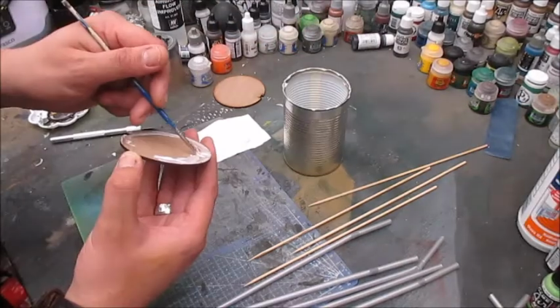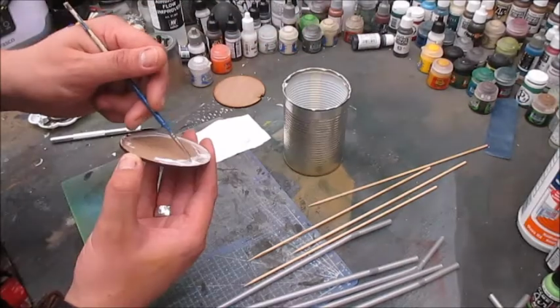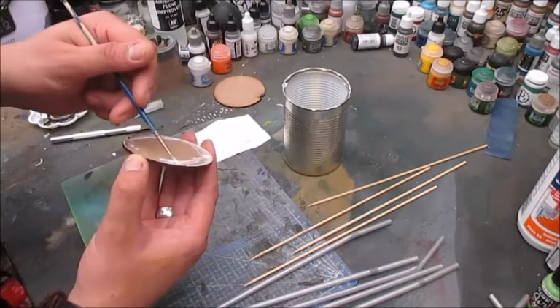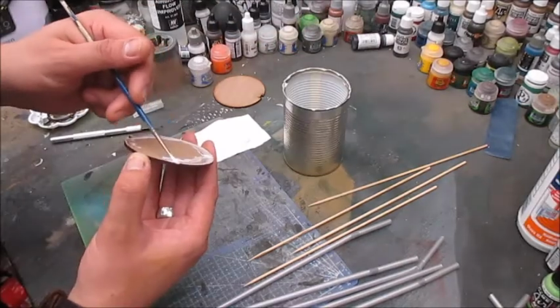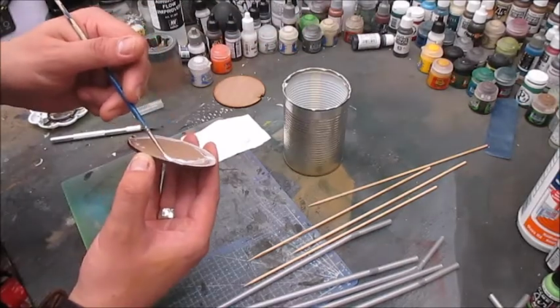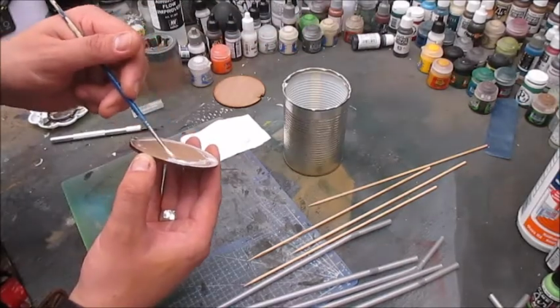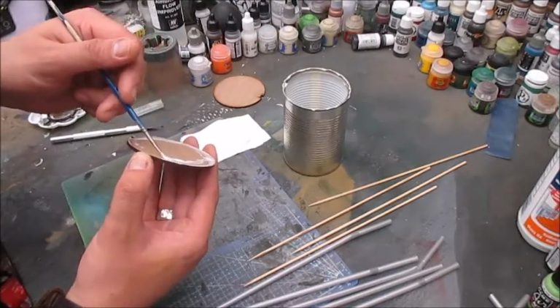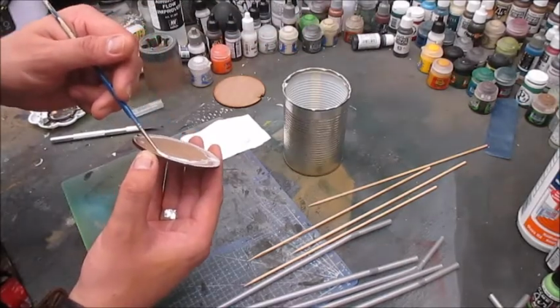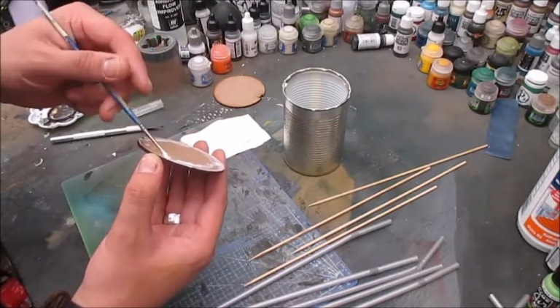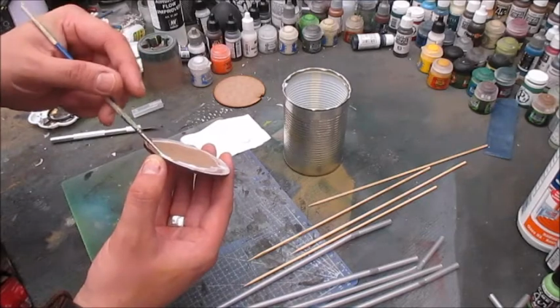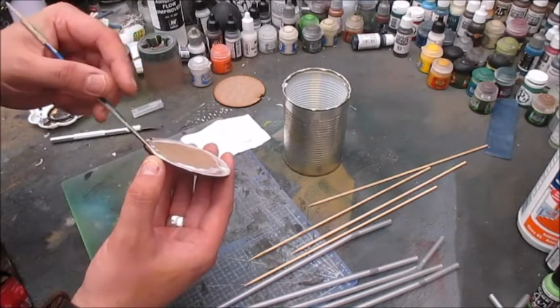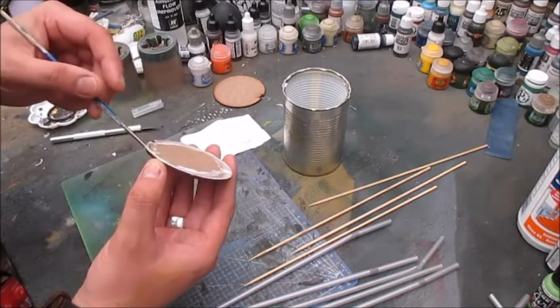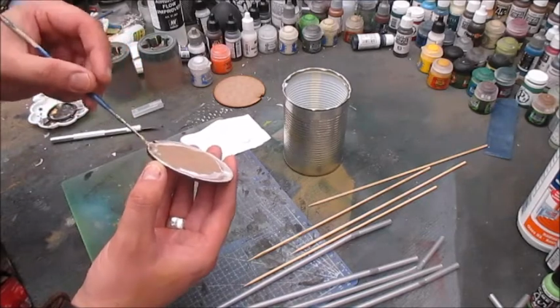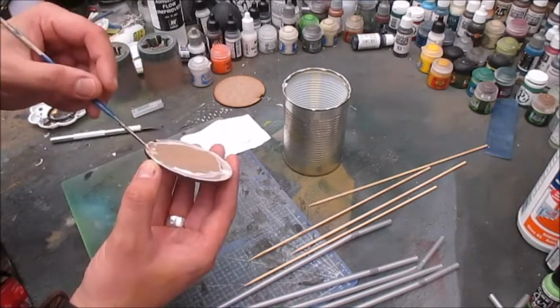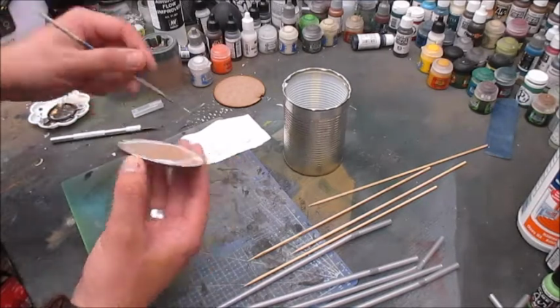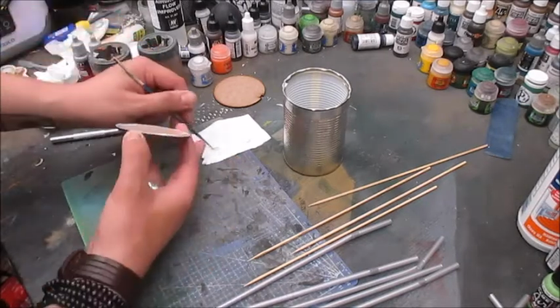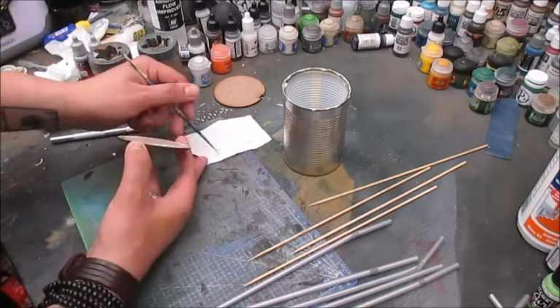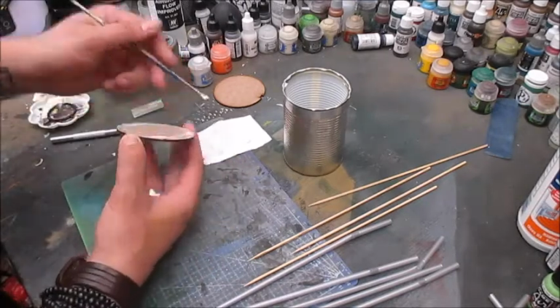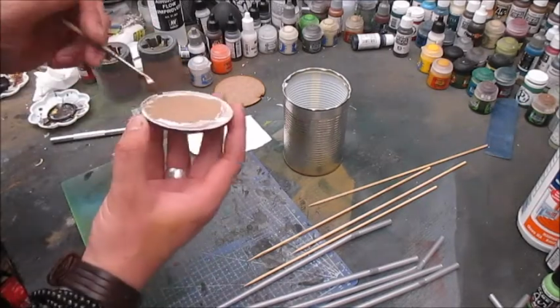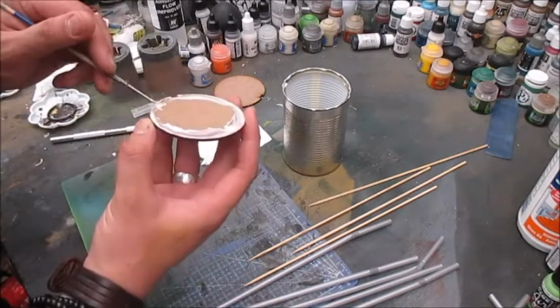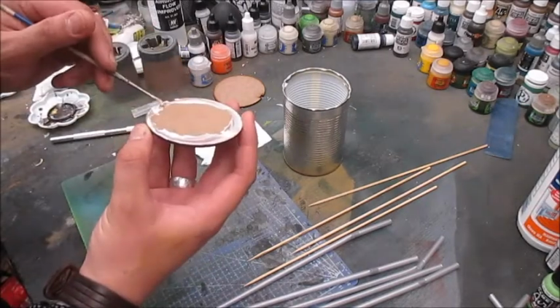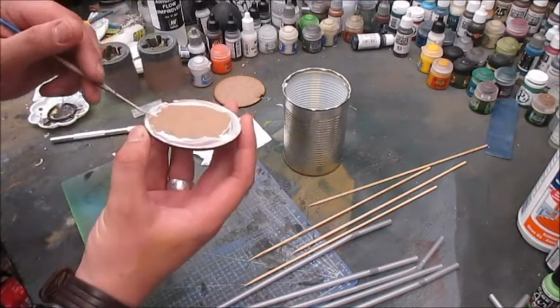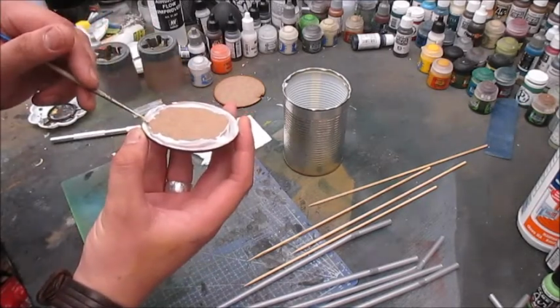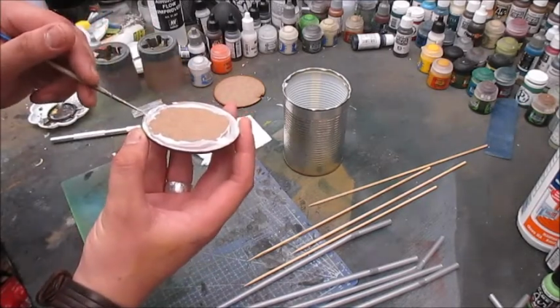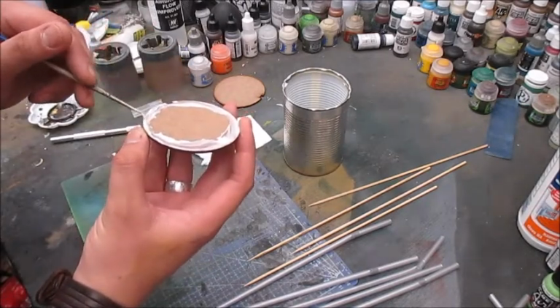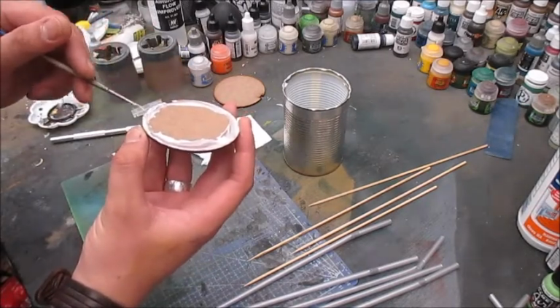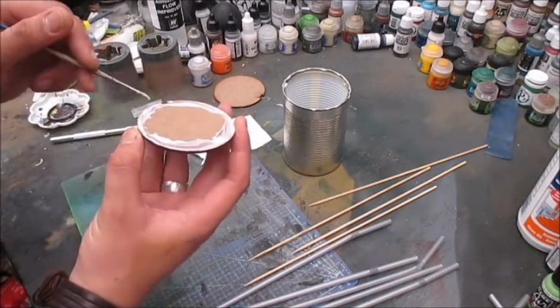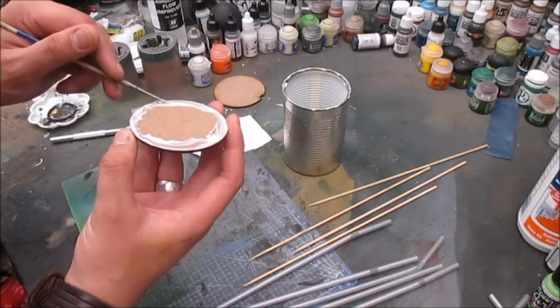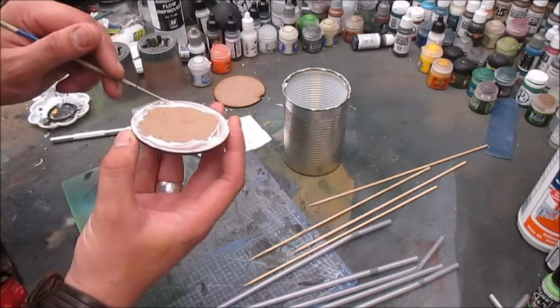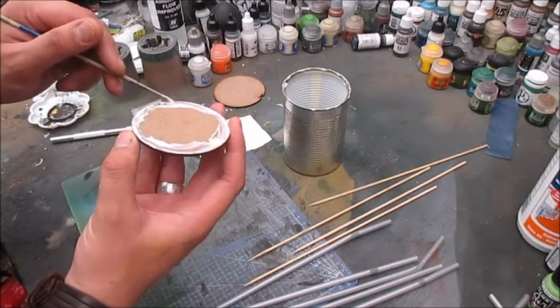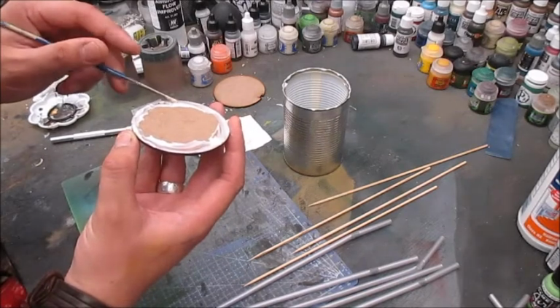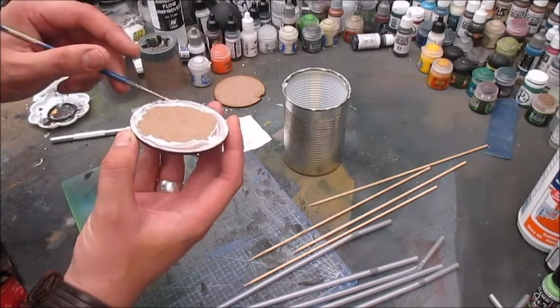I'm going to use this MDF piece and glue it onto the can with my trusty jug of PVA glue. And once again I'm kicking myself for not getting a glue gun — that would be so much easier and so much faster. I really need a hot glue gun, I just keep forgetting to pick one up.